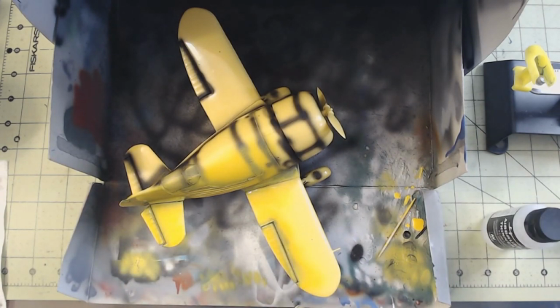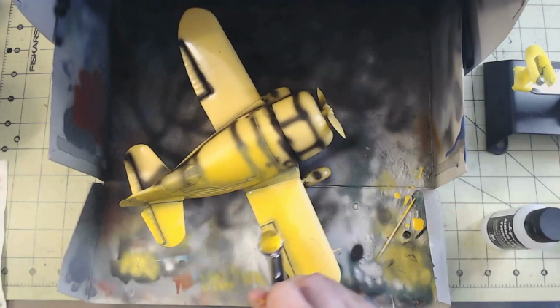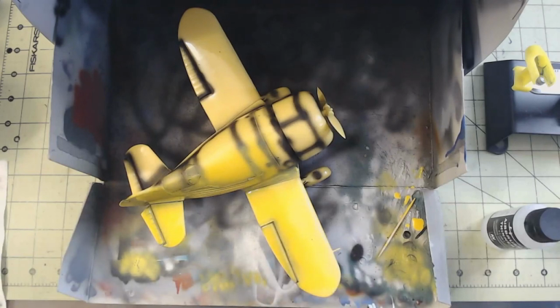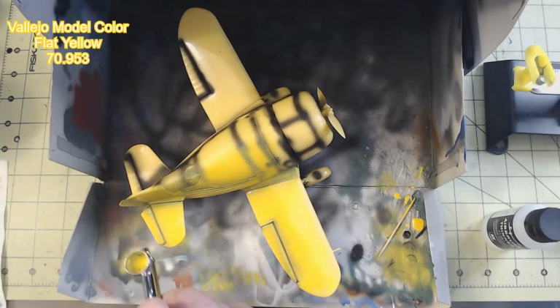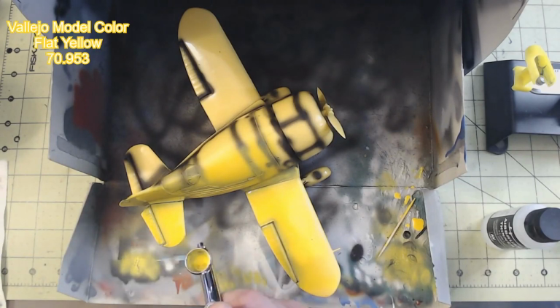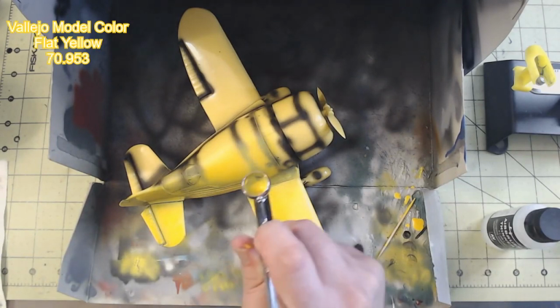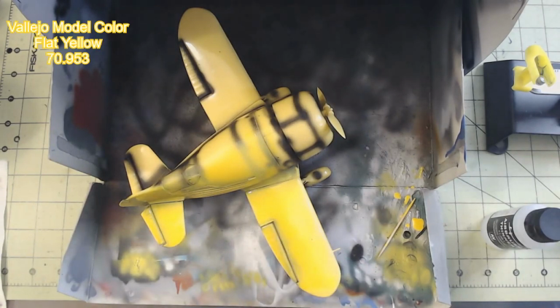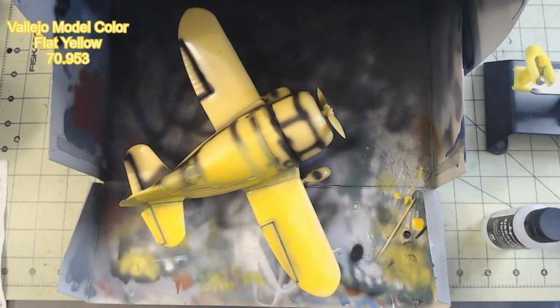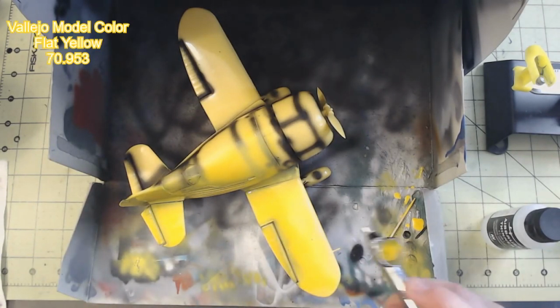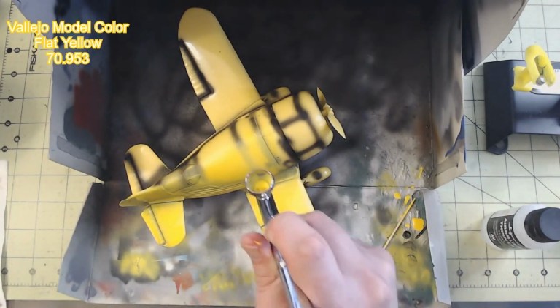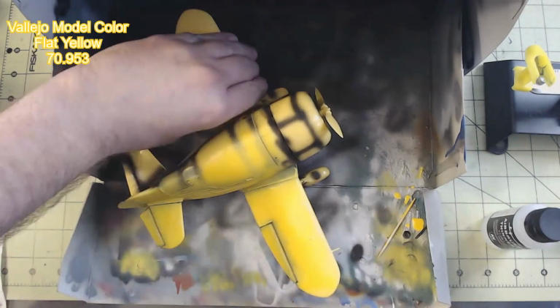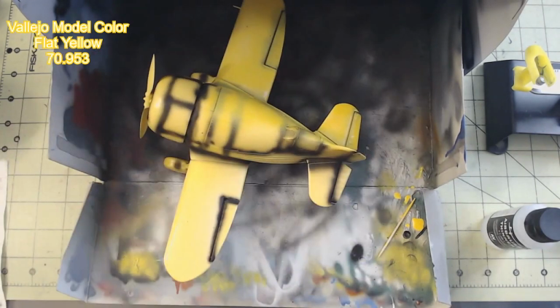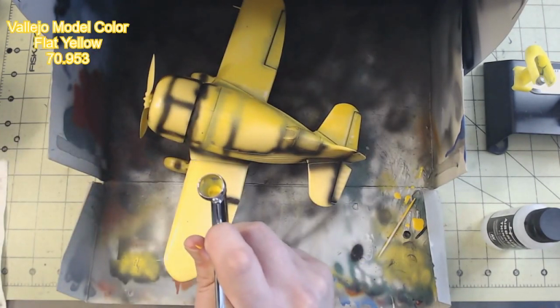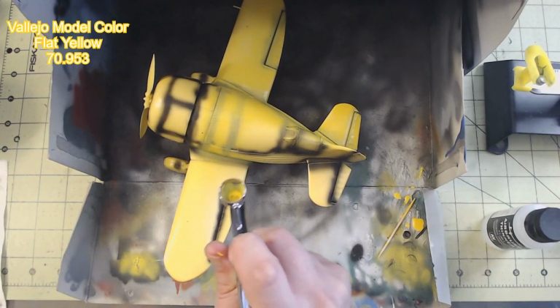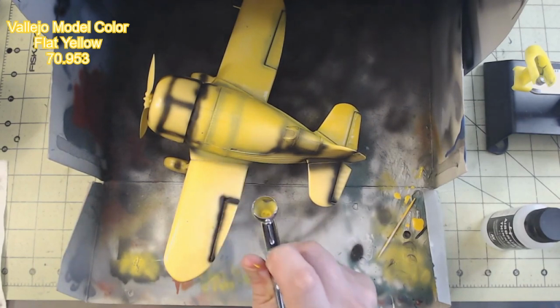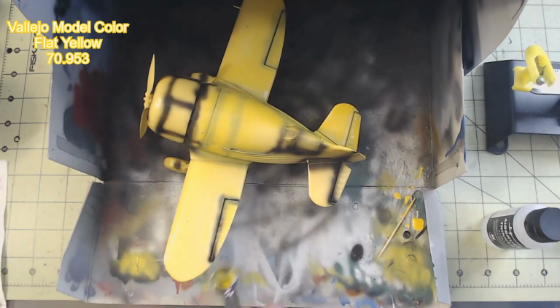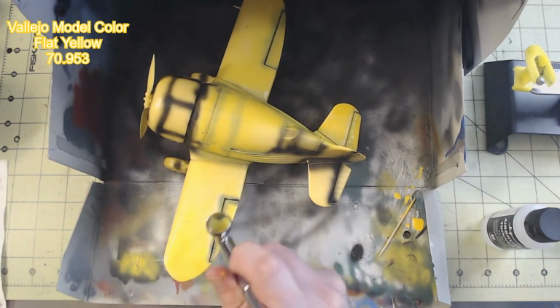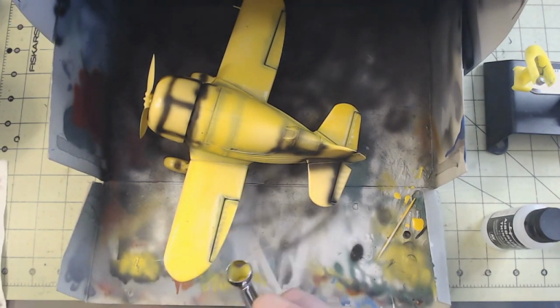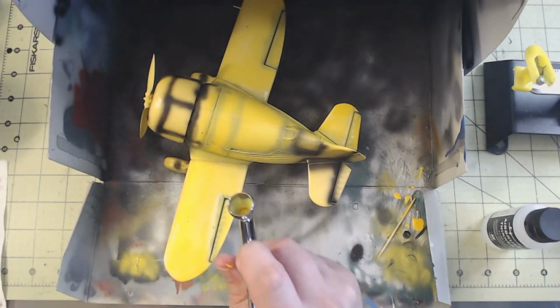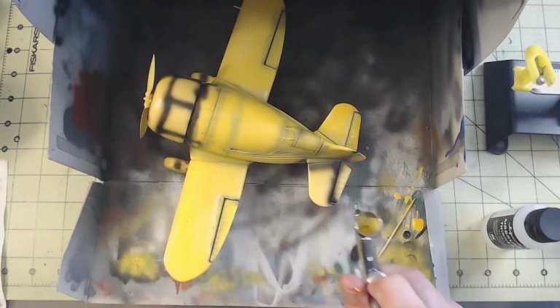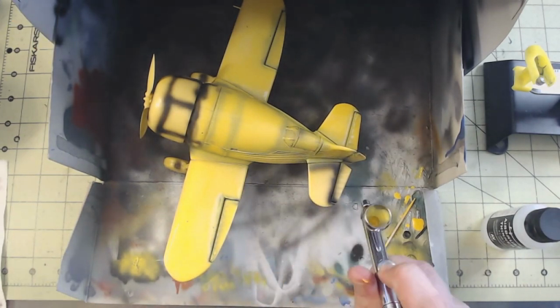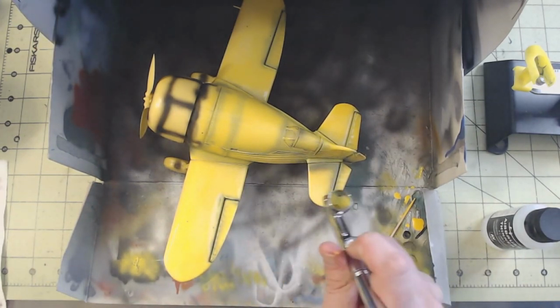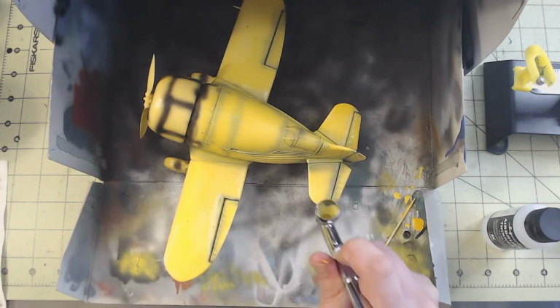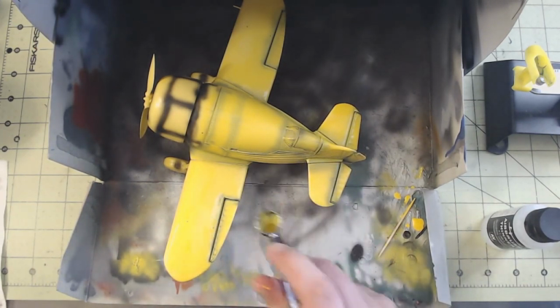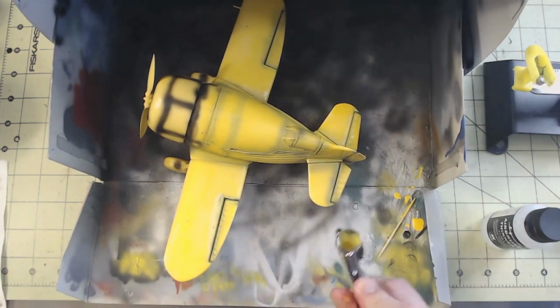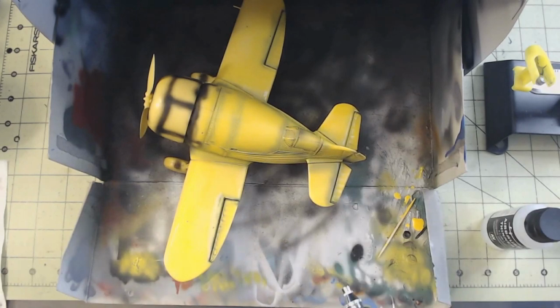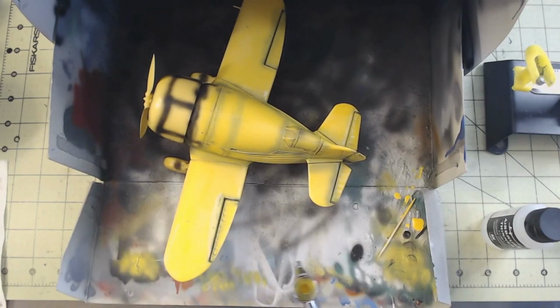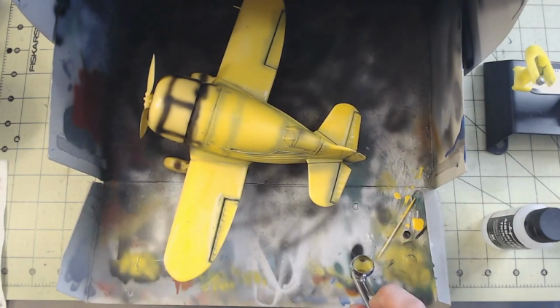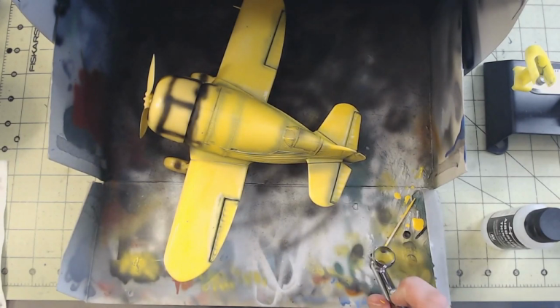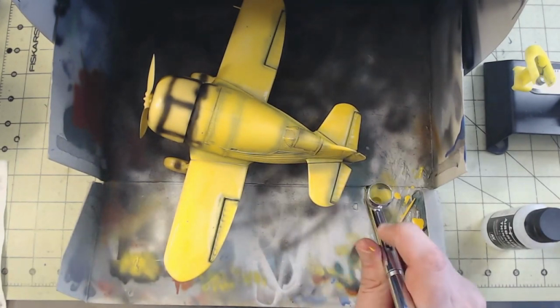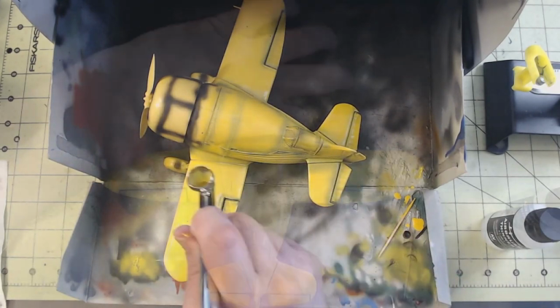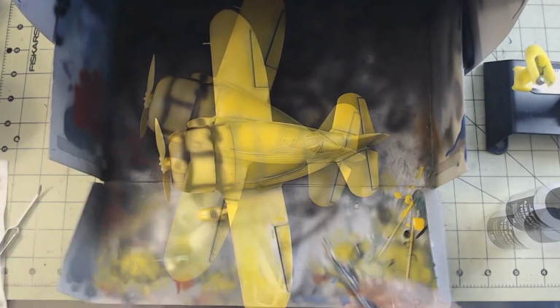Then the whole kit got a coat of Model Color 70.953 Flat Yellow. You can see here that the paint fought me tooth and nail the whole time — something about this yellow just wanted to keep my airbrush clogged. Note to self: use more thinner next time.